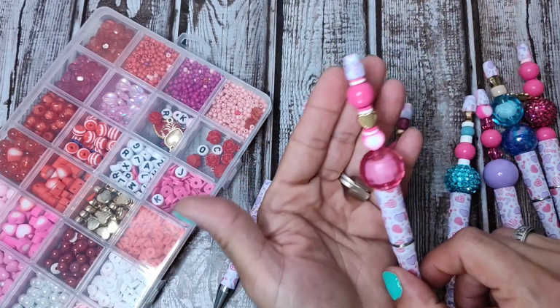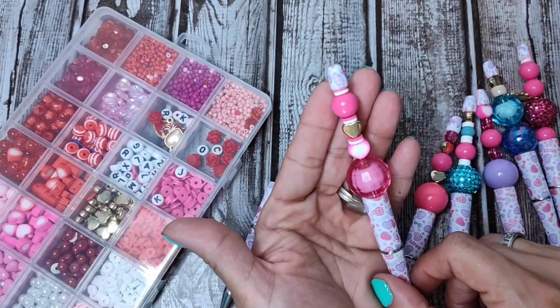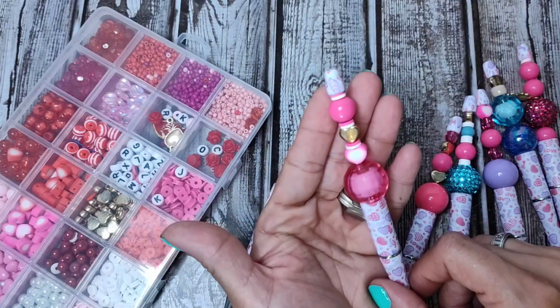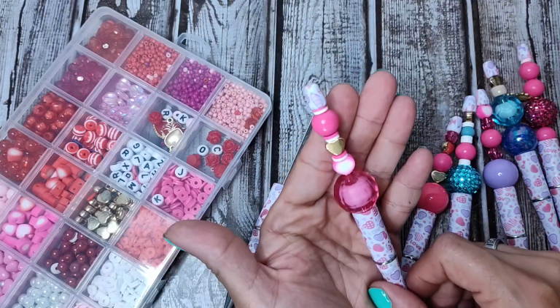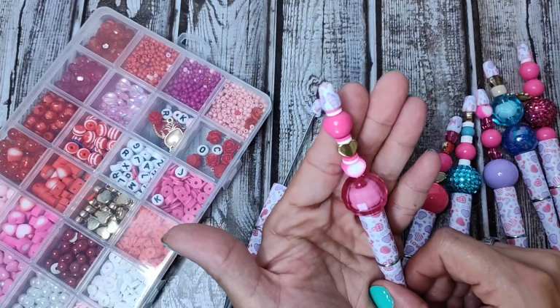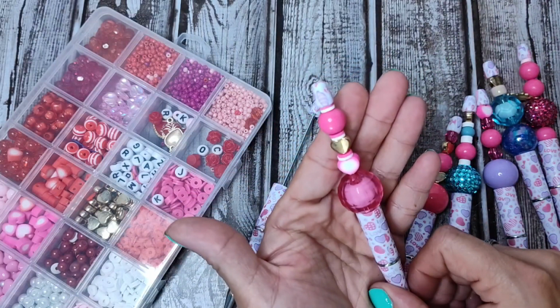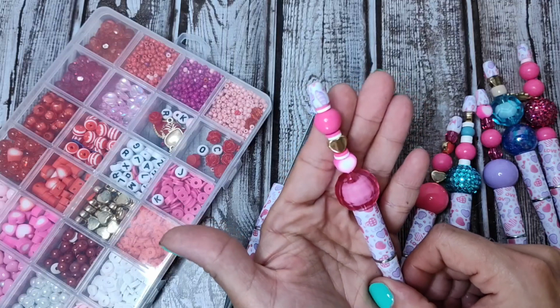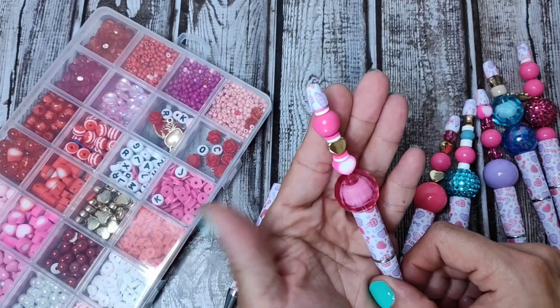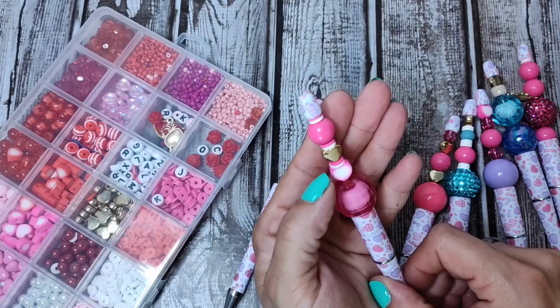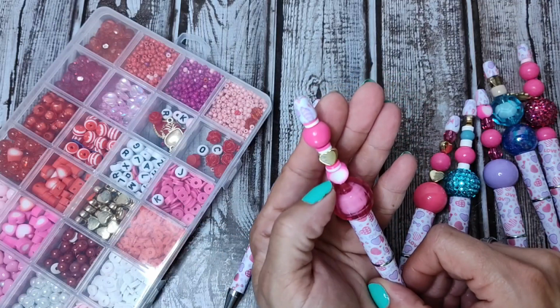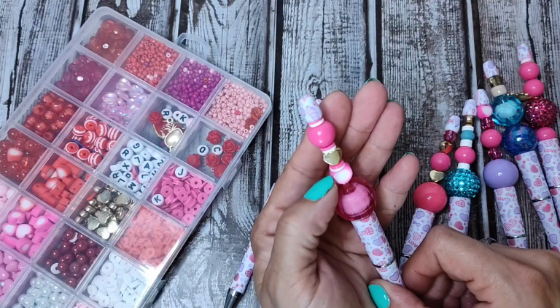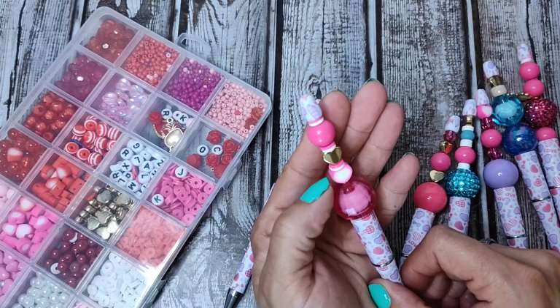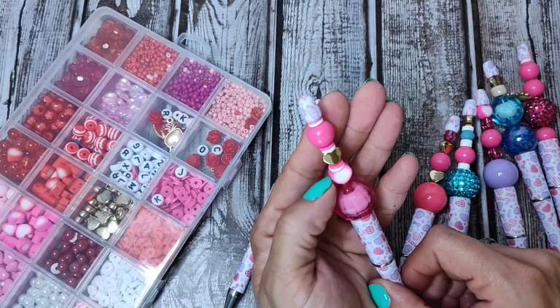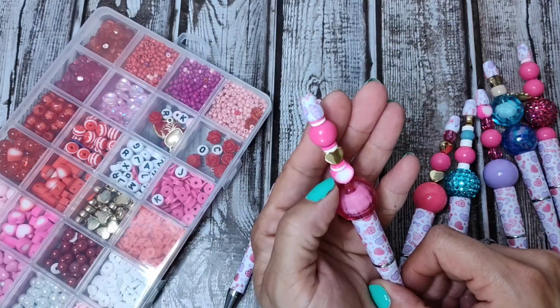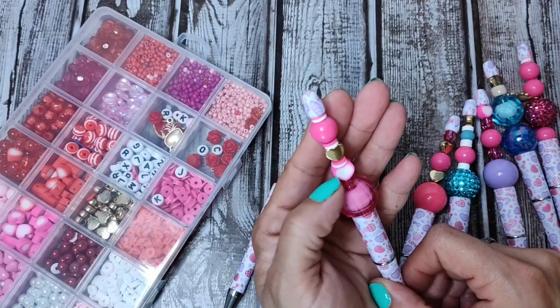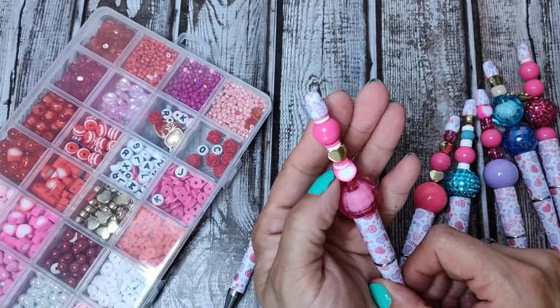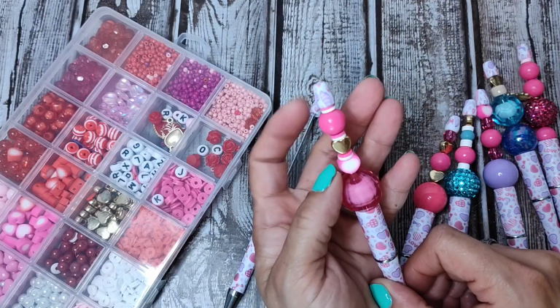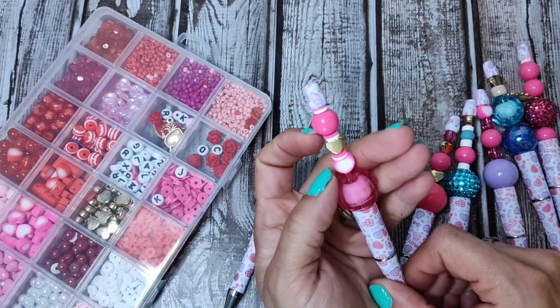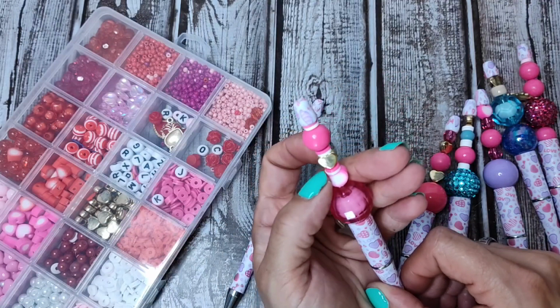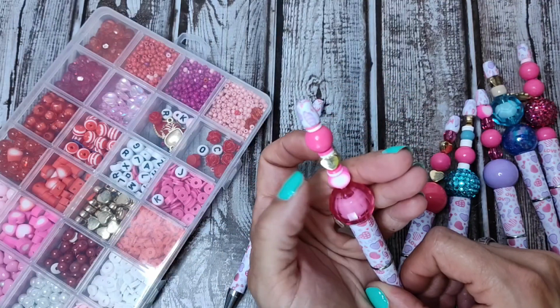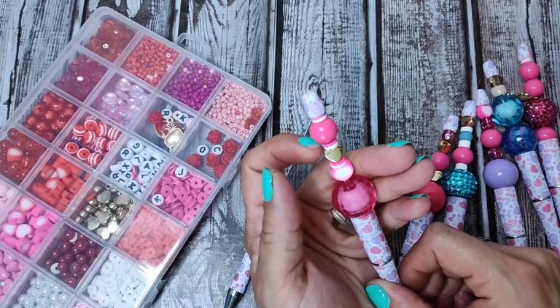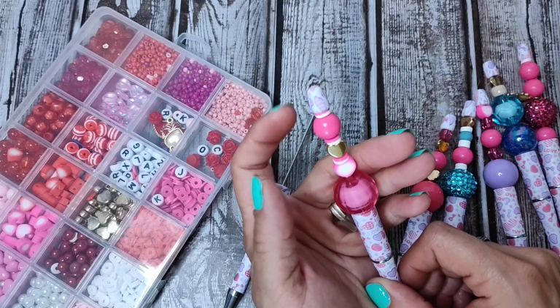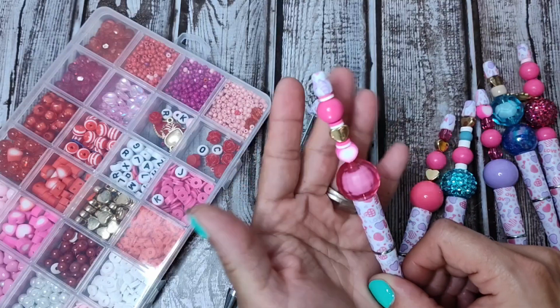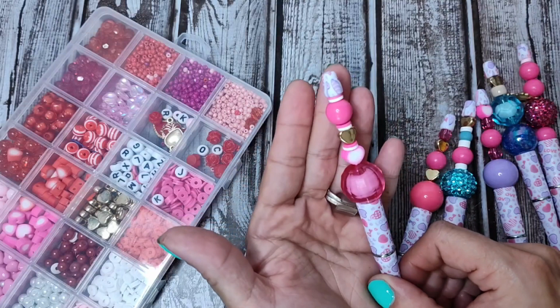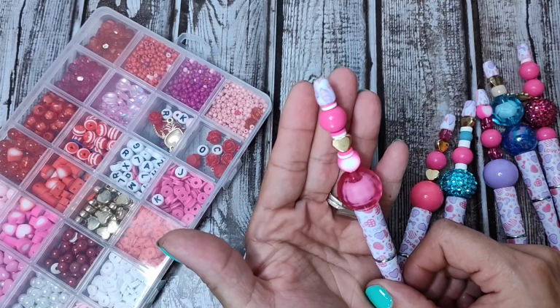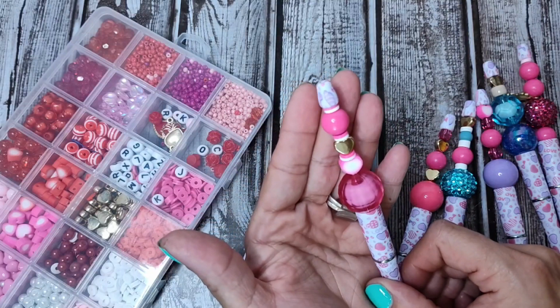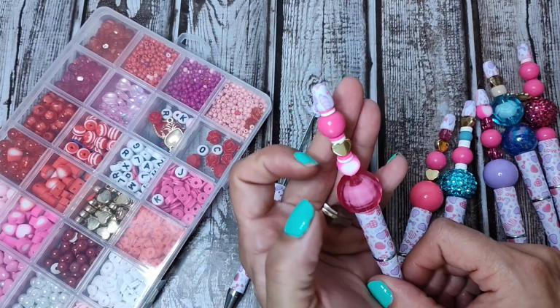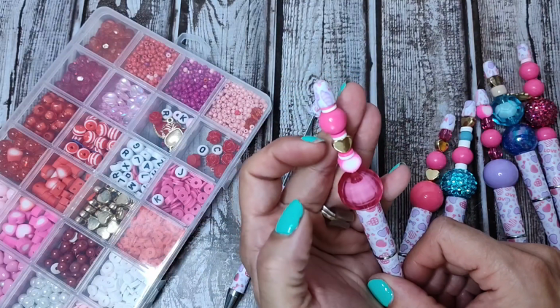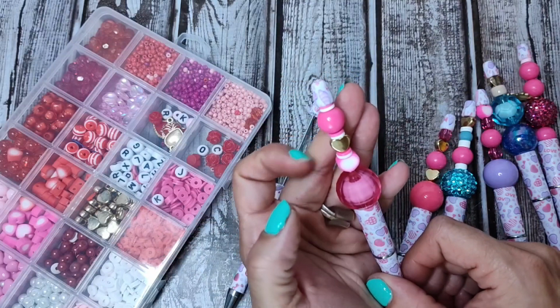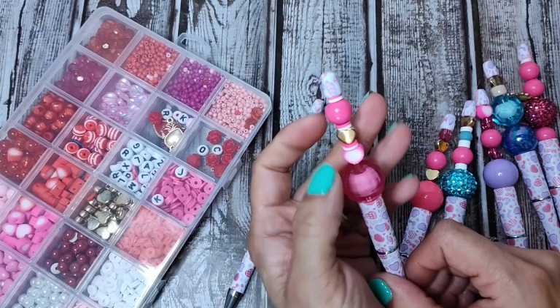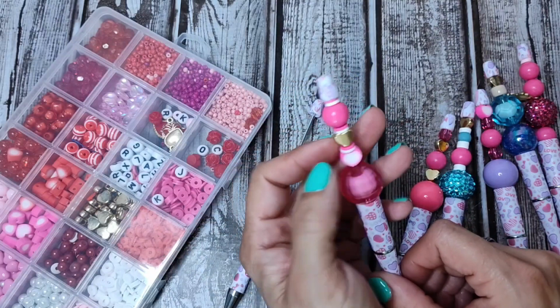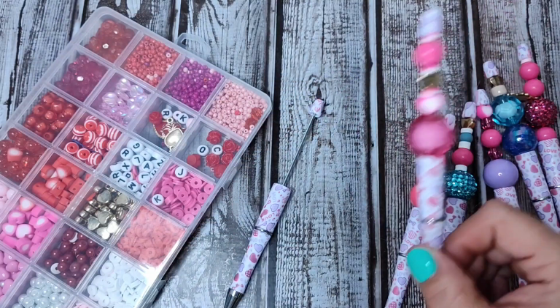Then I made this one. Loving that pink. It's like an eraser type material, really cool with the pink and the white in between as spacers. And again, the gold heart.